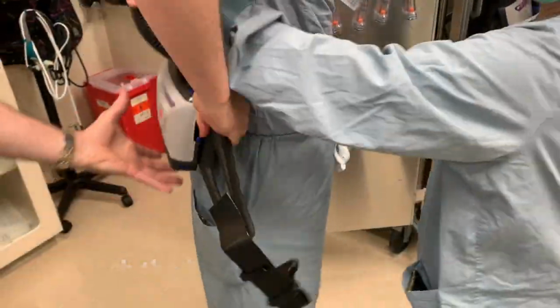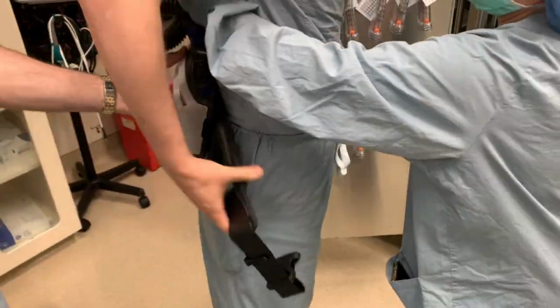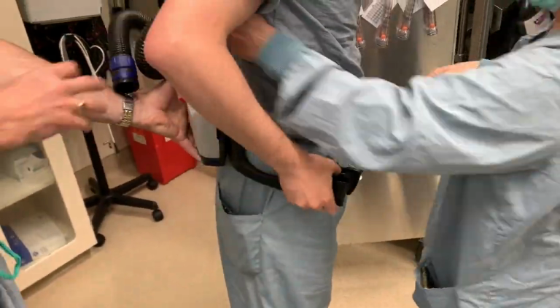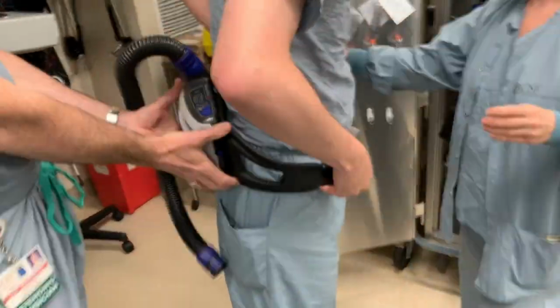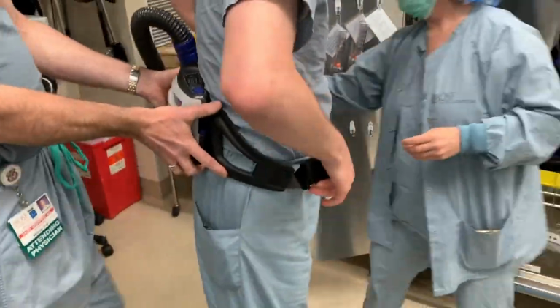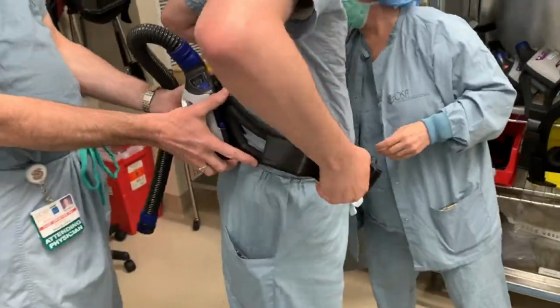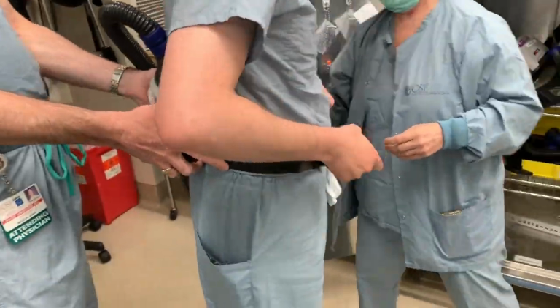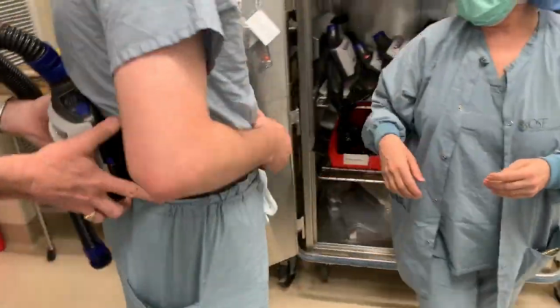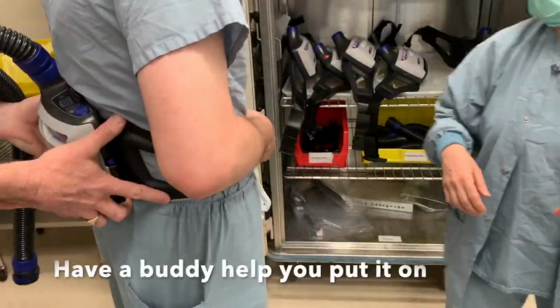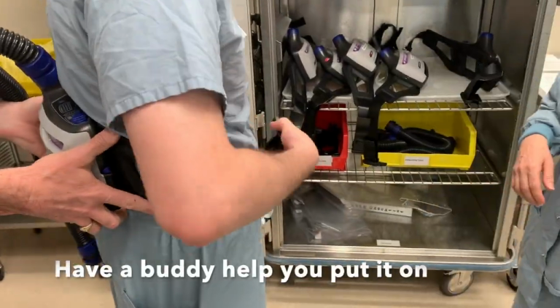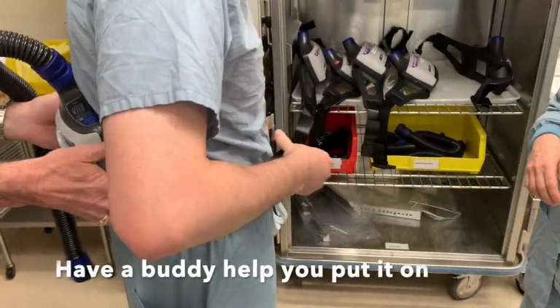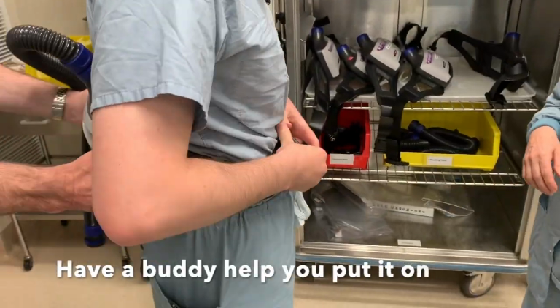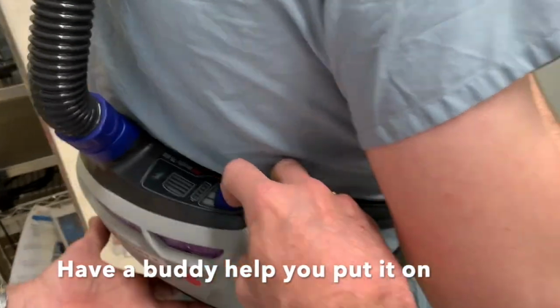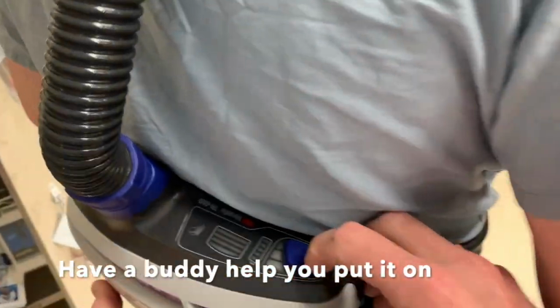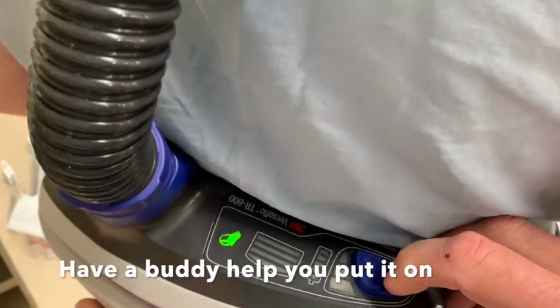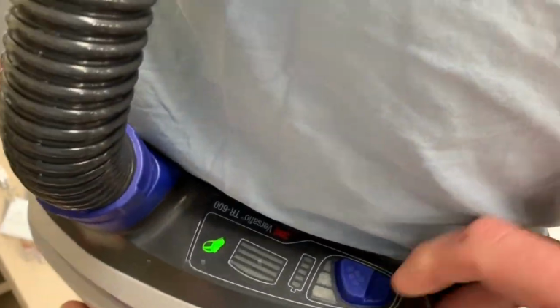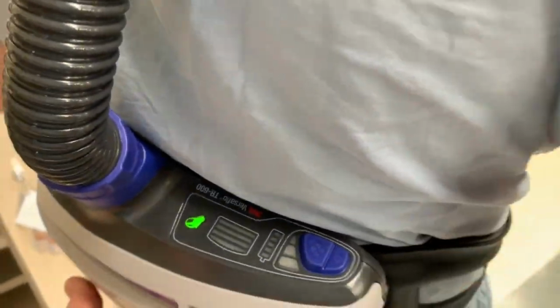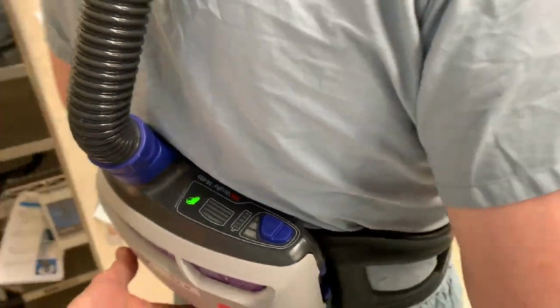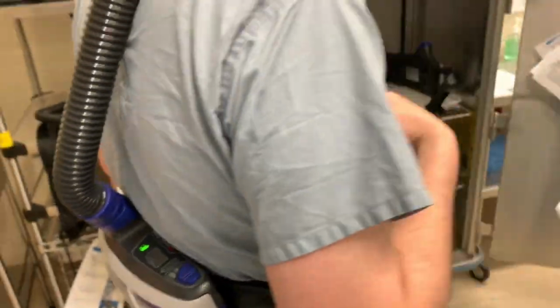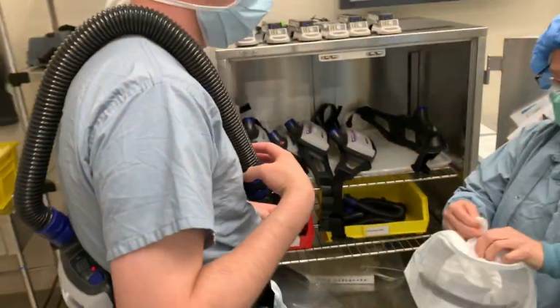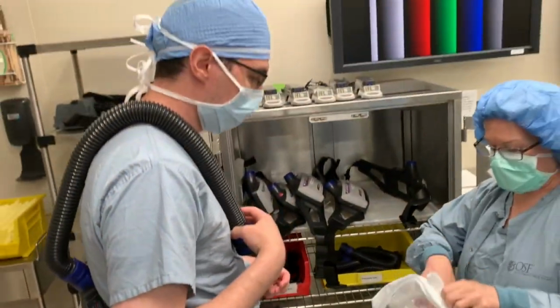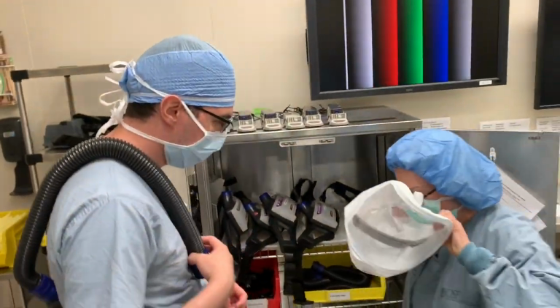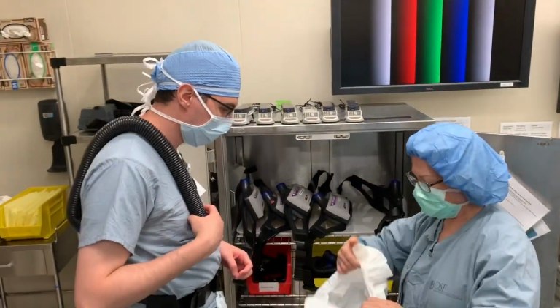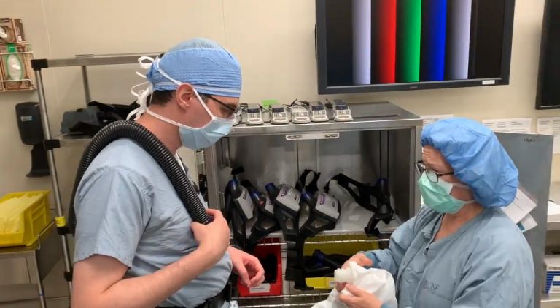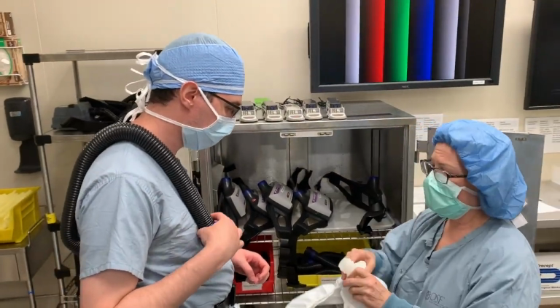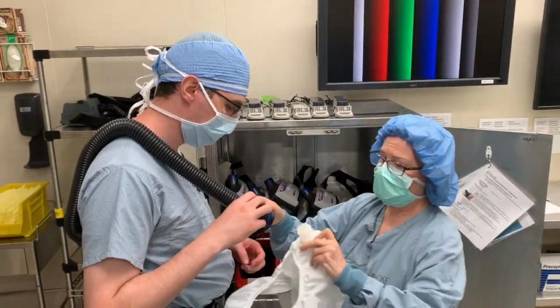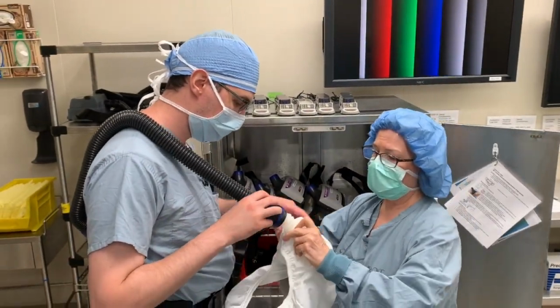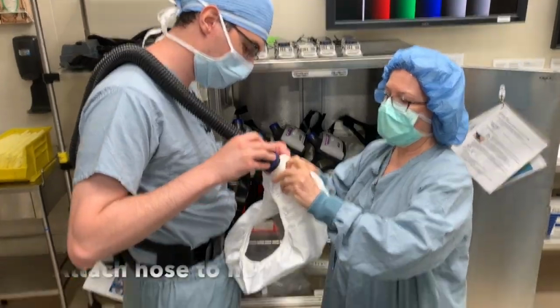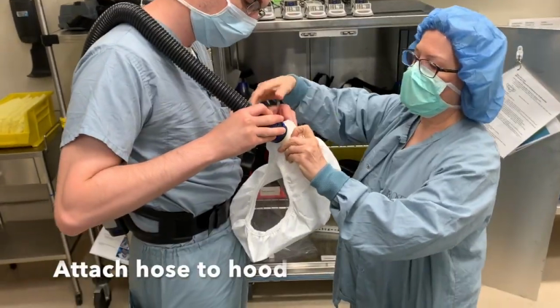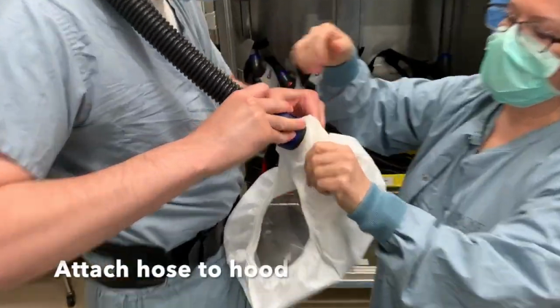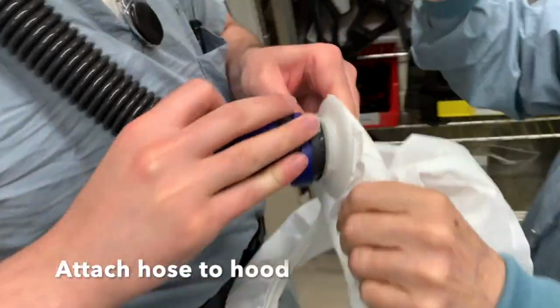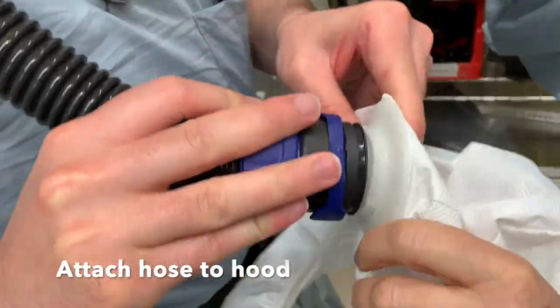You then attach the hose and put the pack on, having a buddy help you out. There will be people in the room to help guide you through this process.